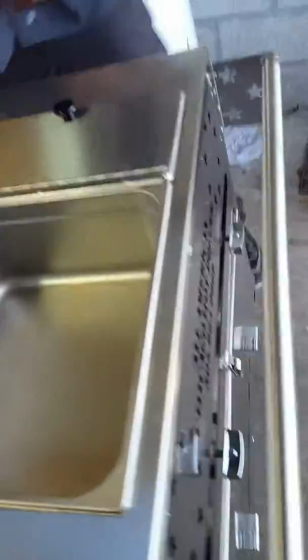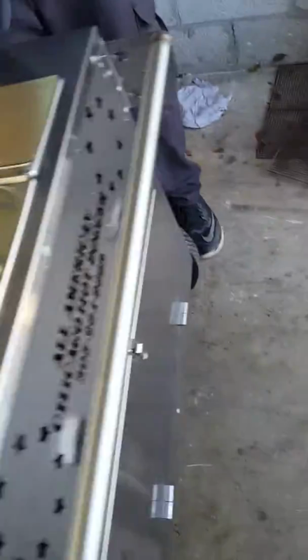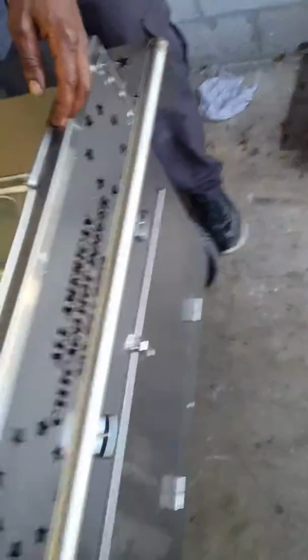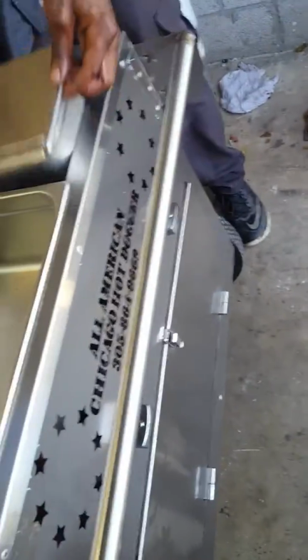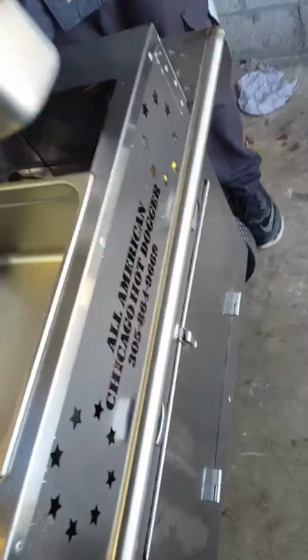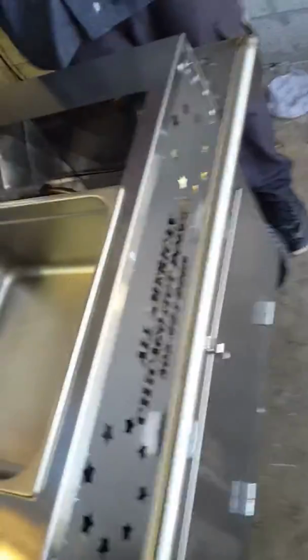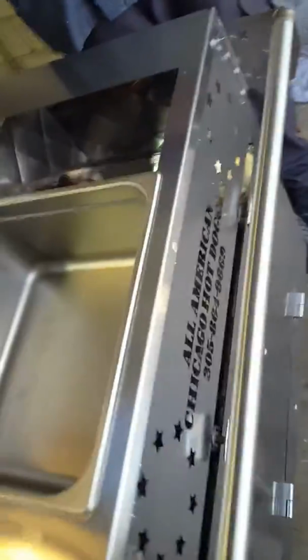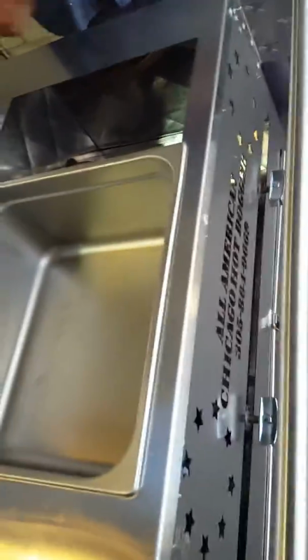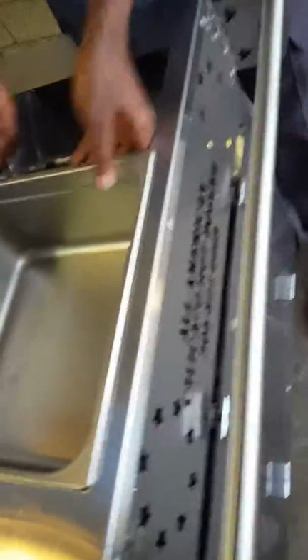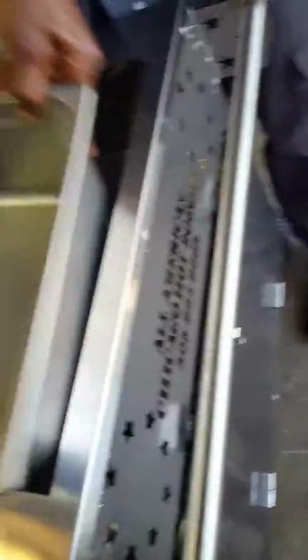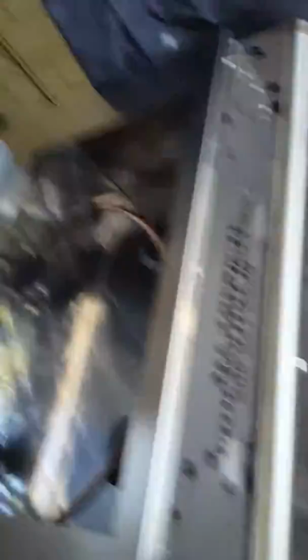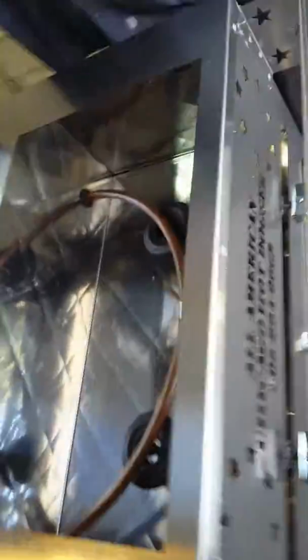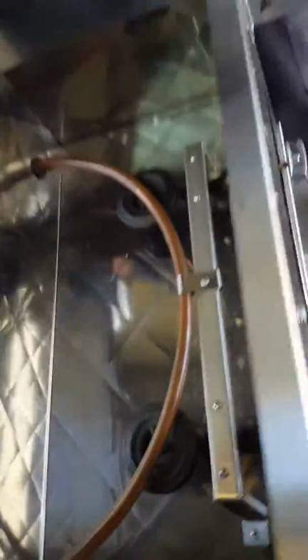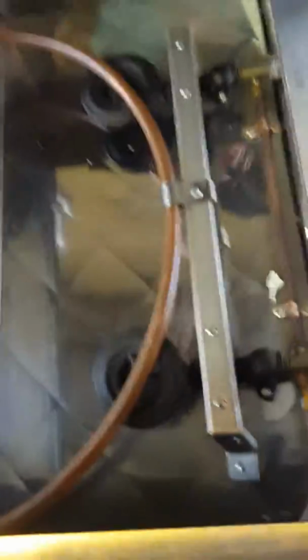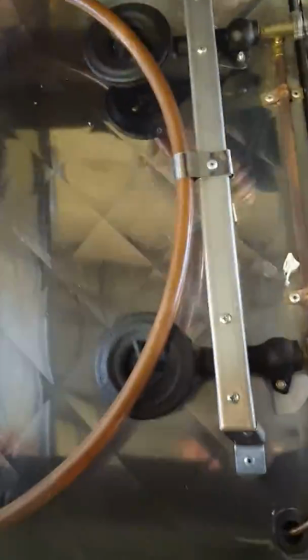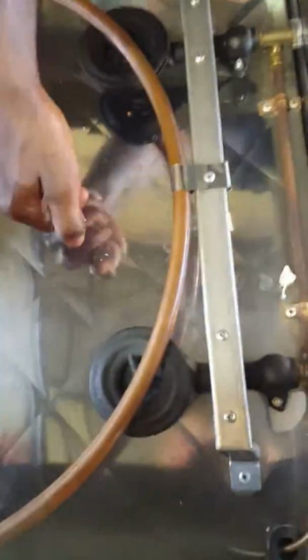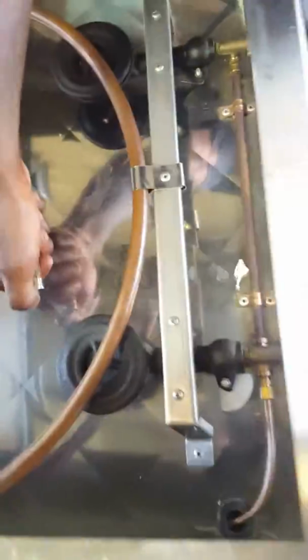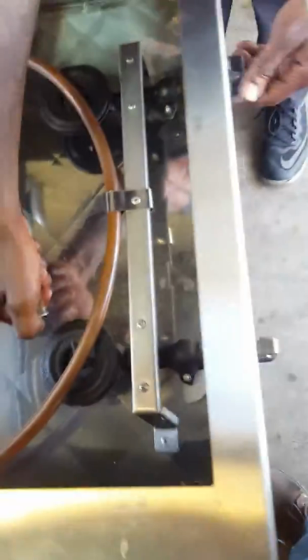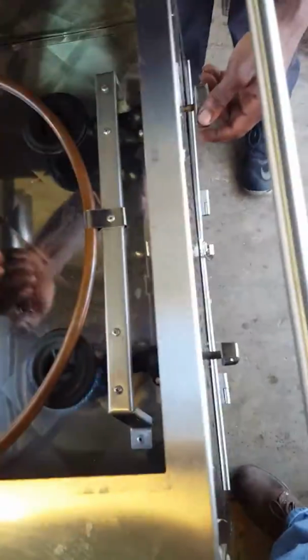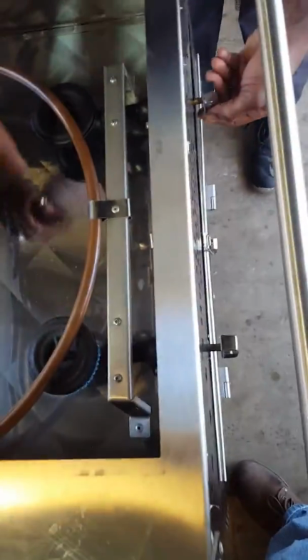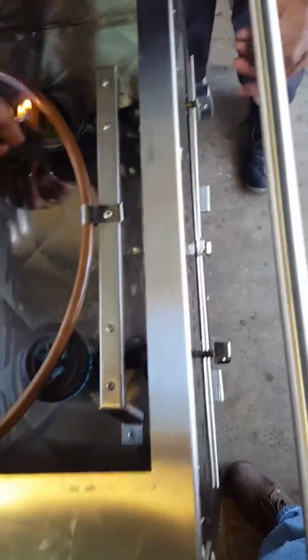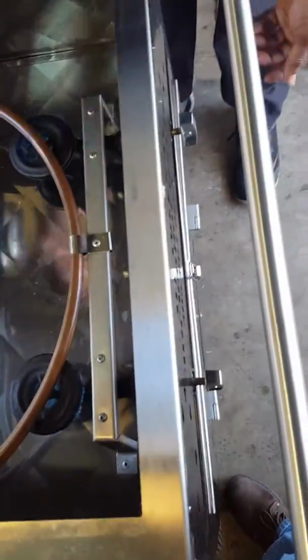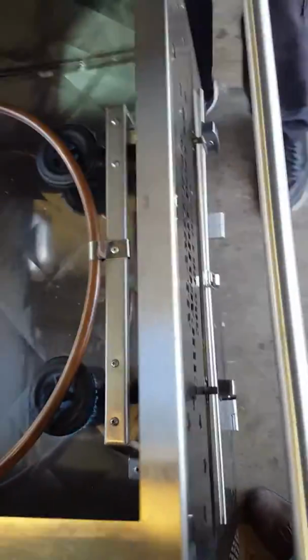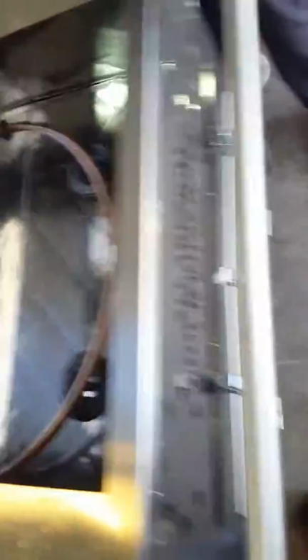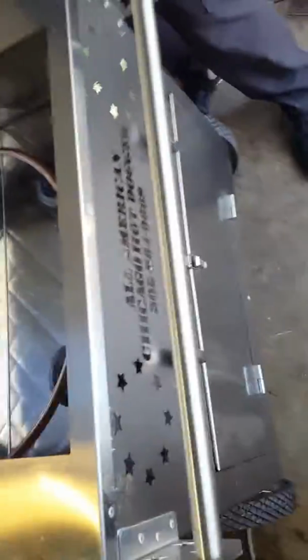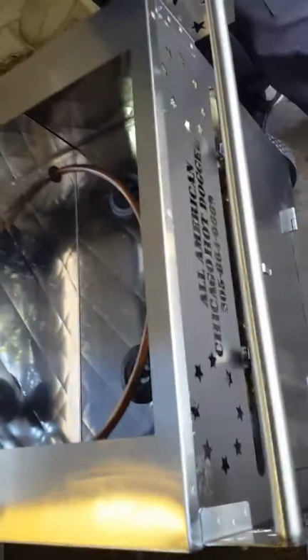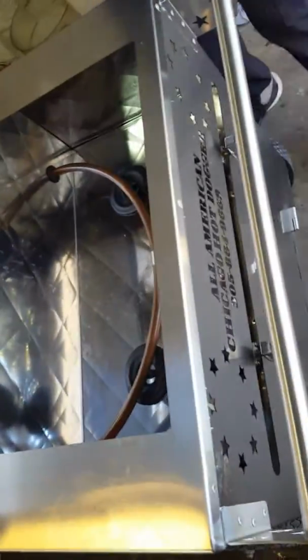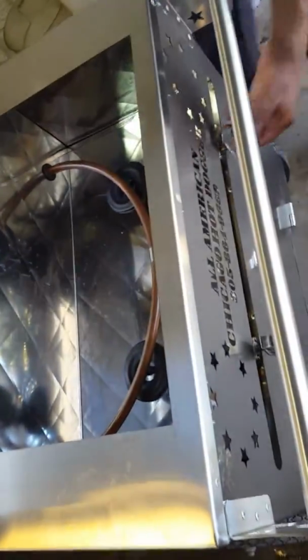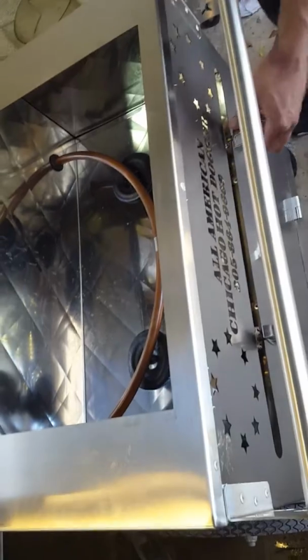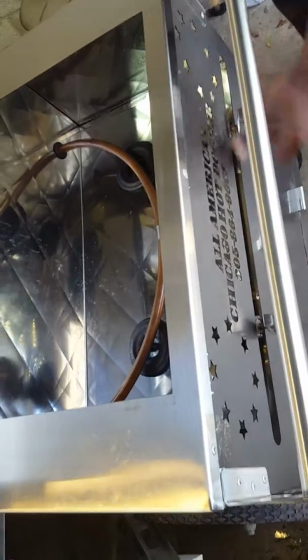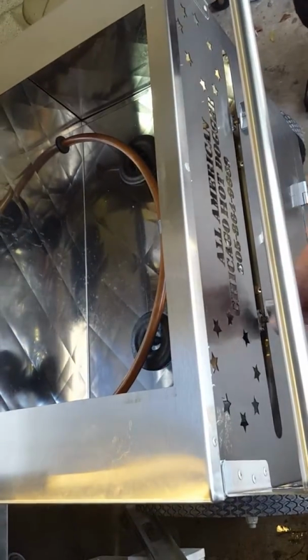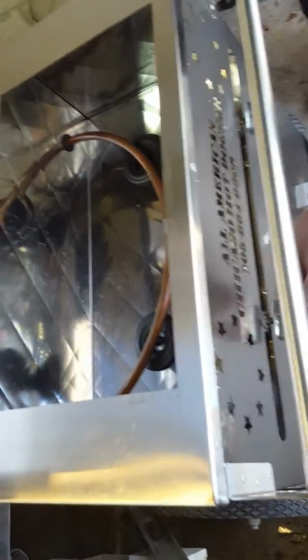Now I'm going to show you the burners. It is a little windy for testing purposes. Now I'm going to turn them off and turn them back on.